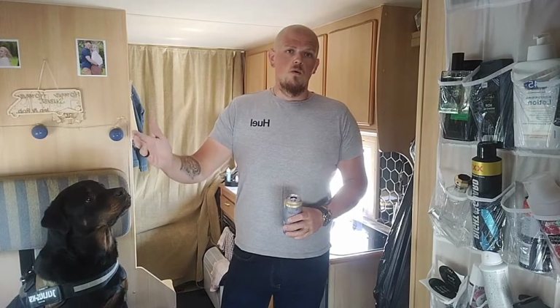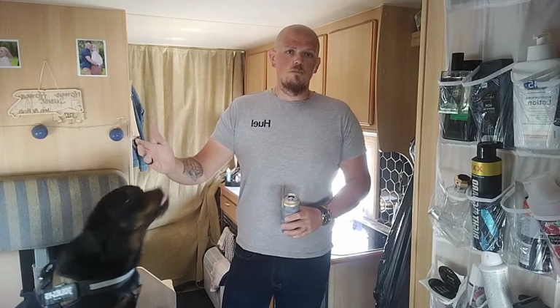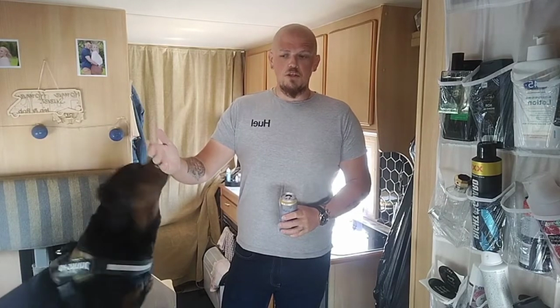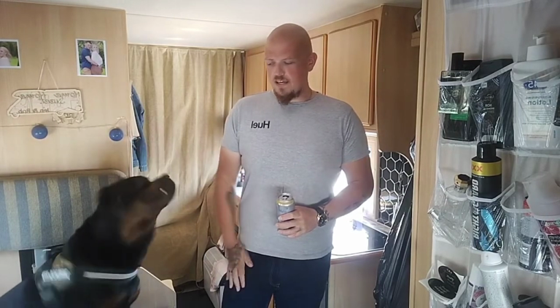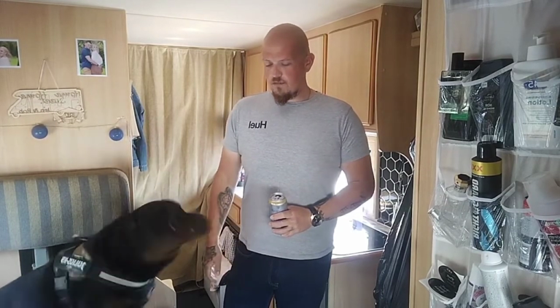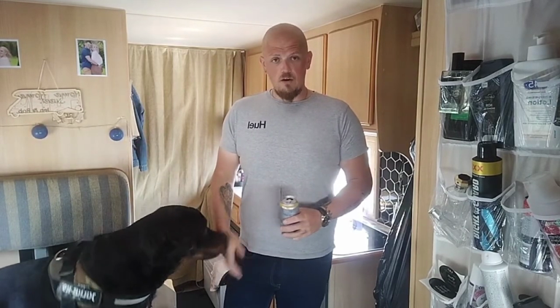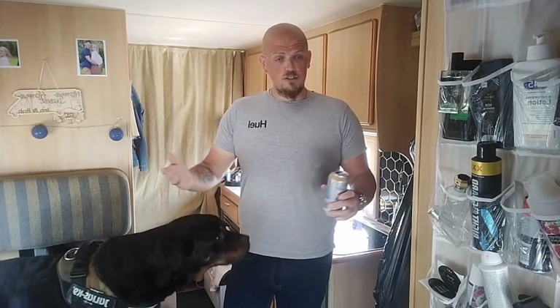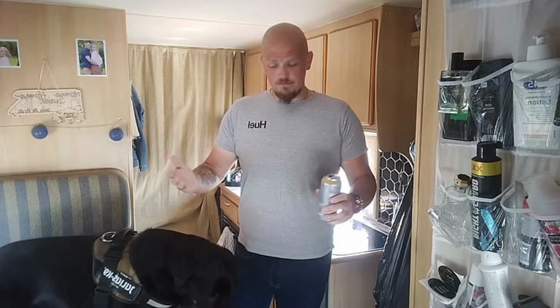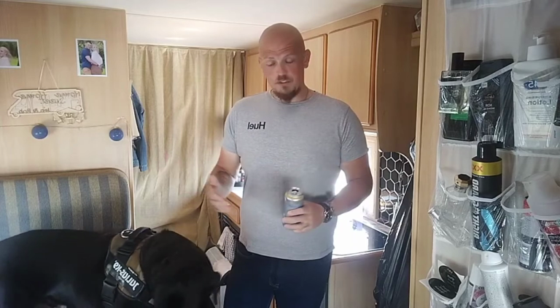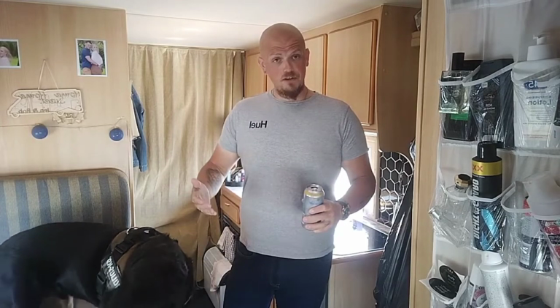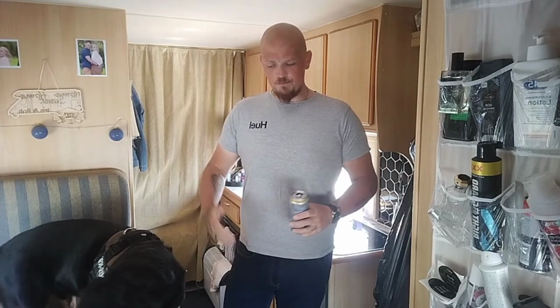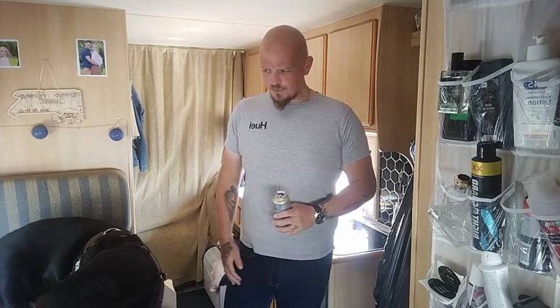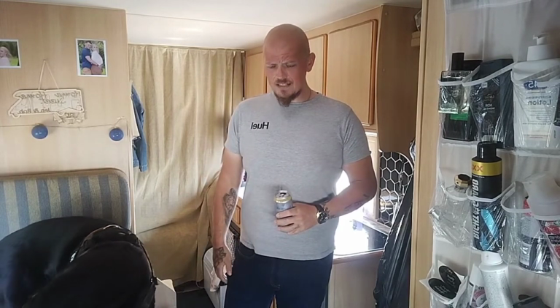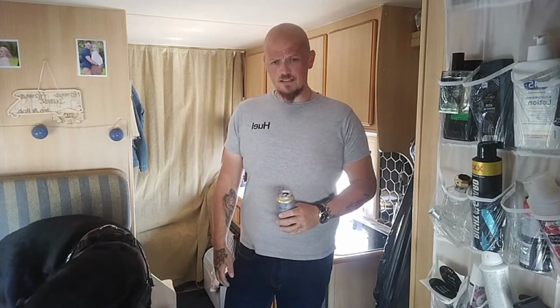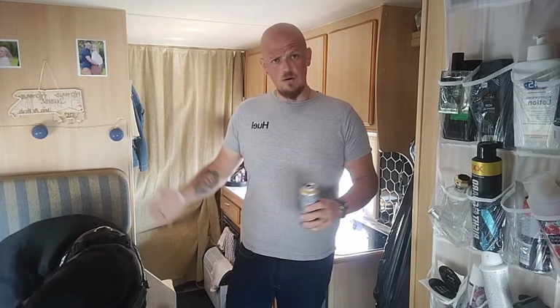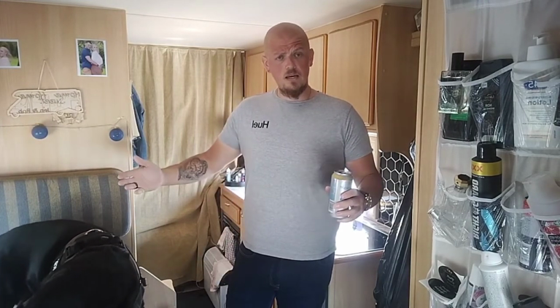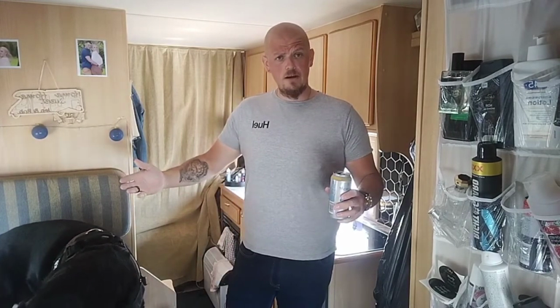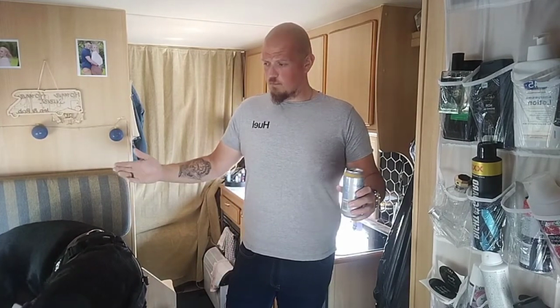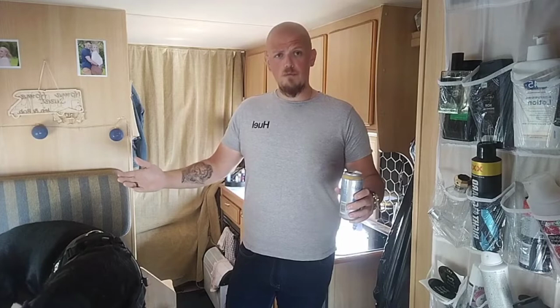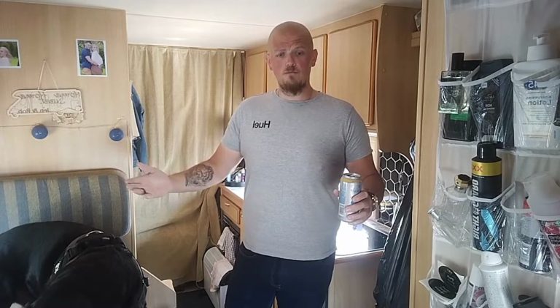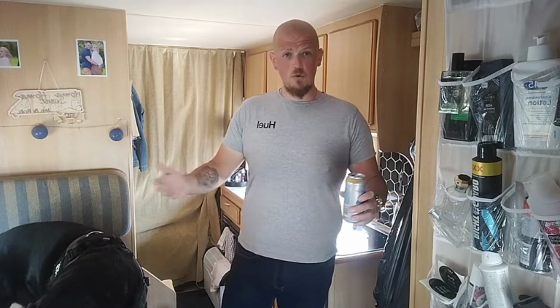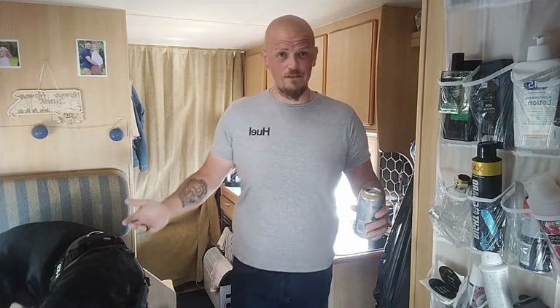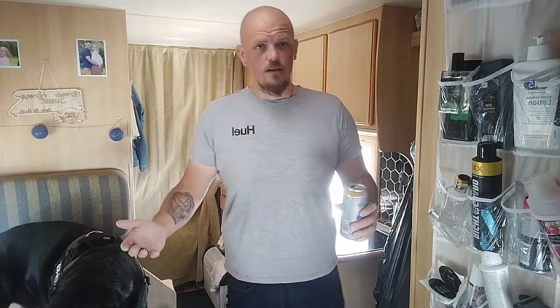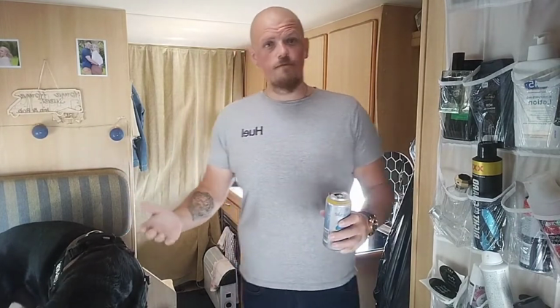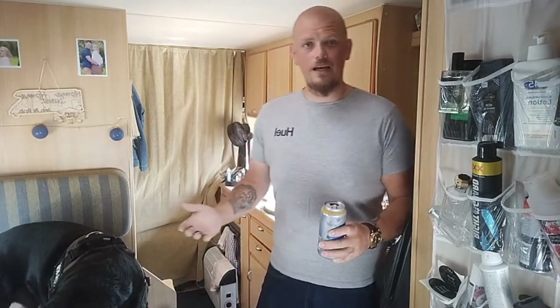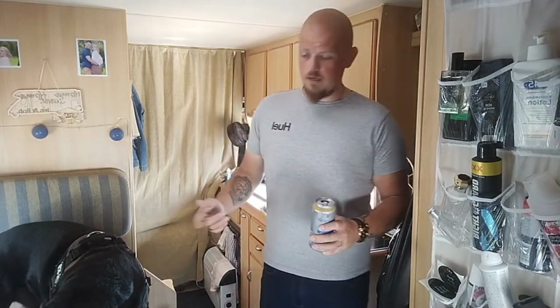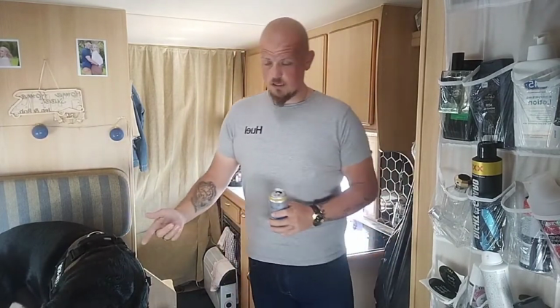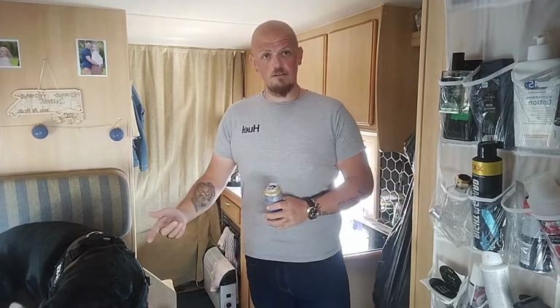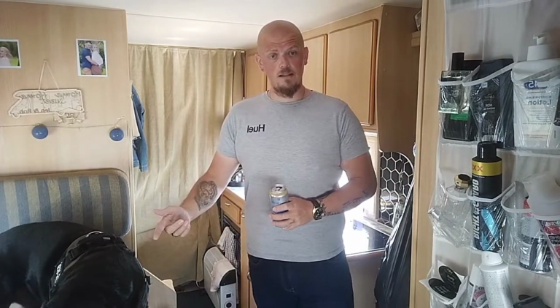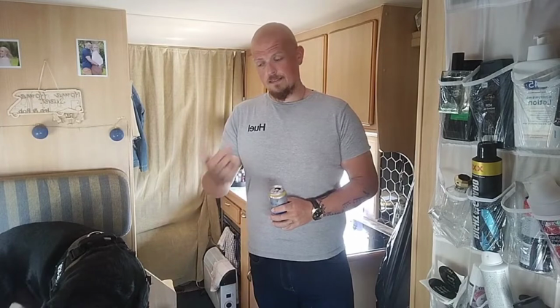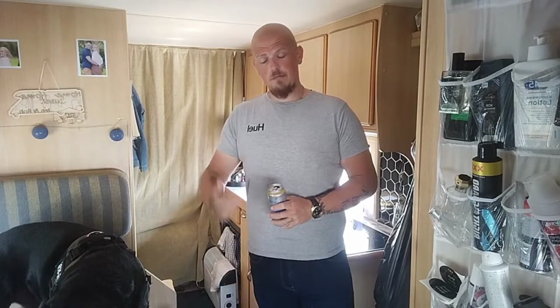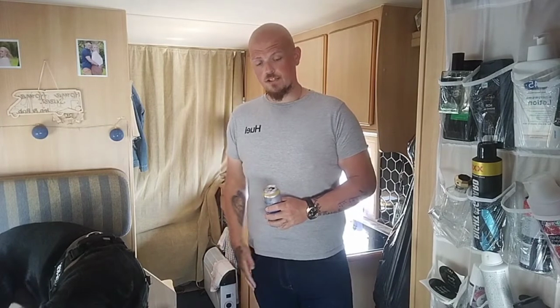Welcome back to another video on my channel. It's my second video and here I am. We're in the motorhome — this is where I live full-time, me, Carlos the Rottweiler, and Mrs Jen.